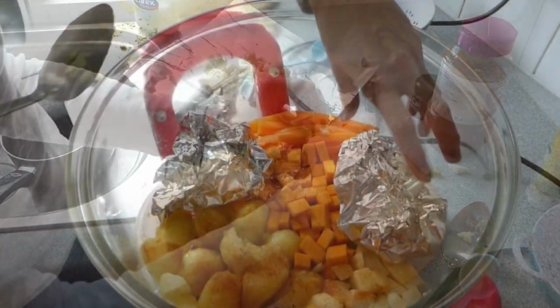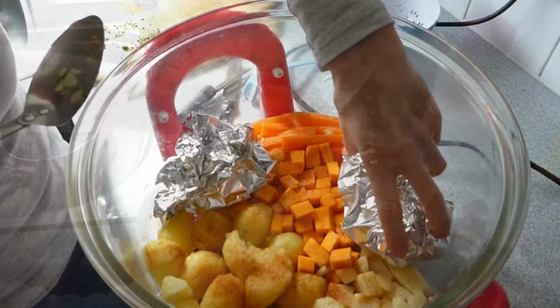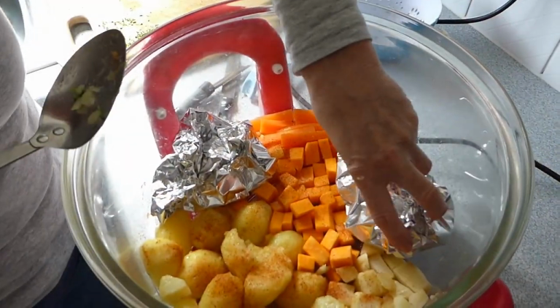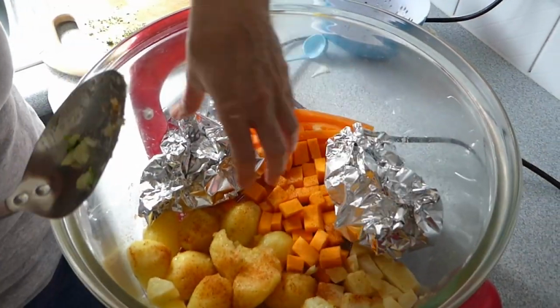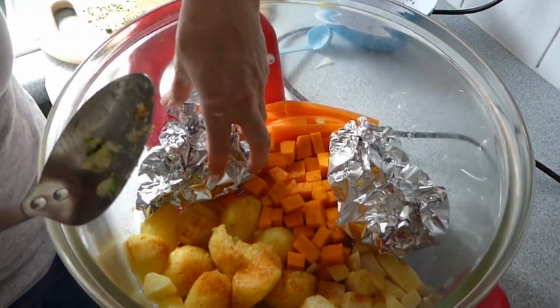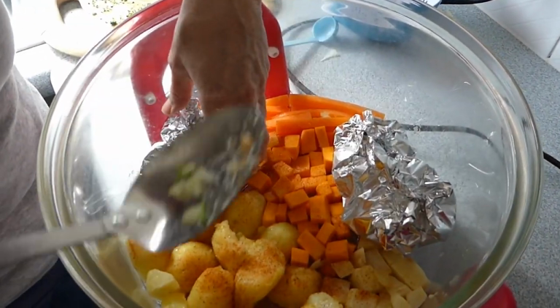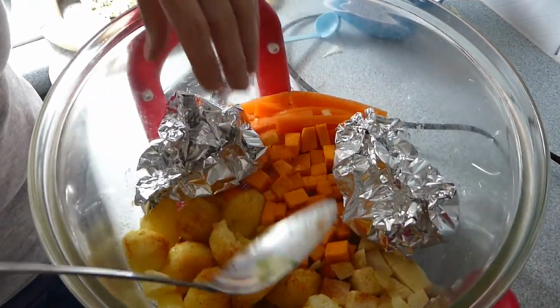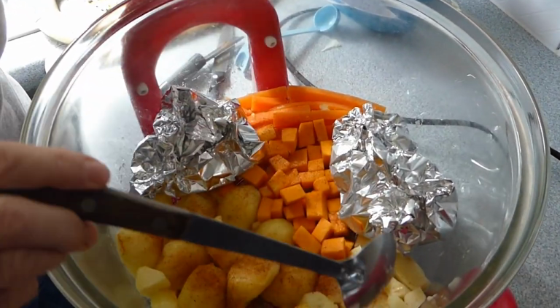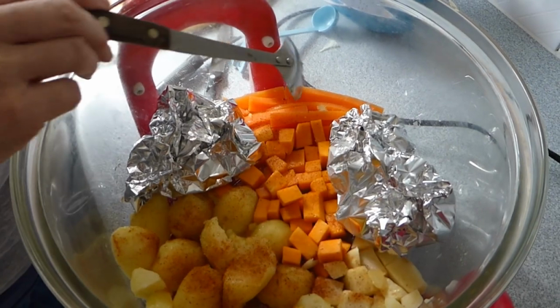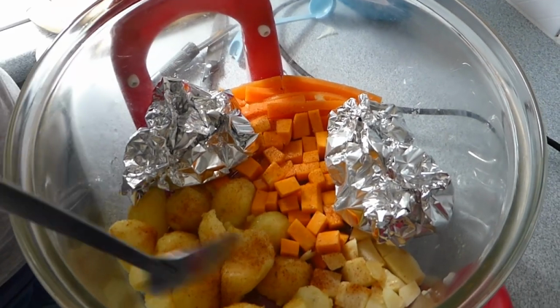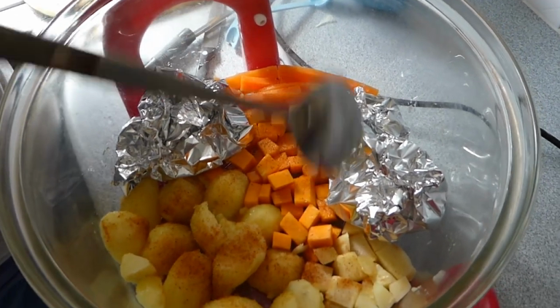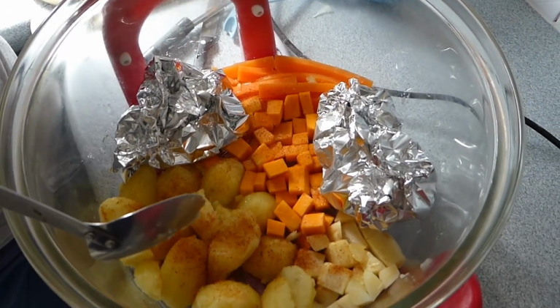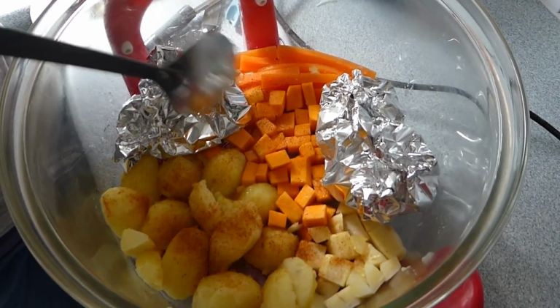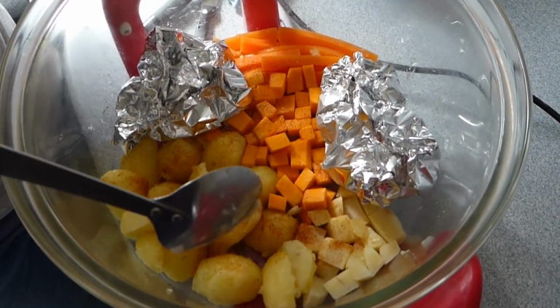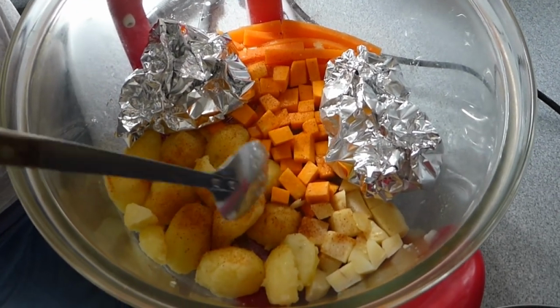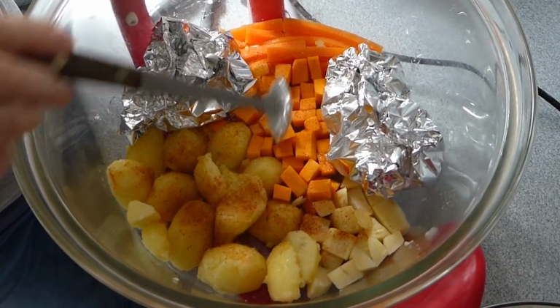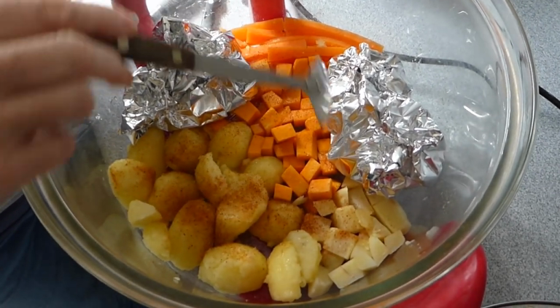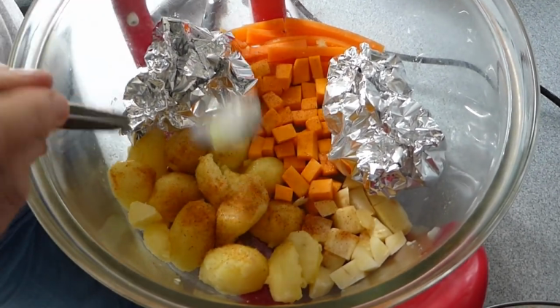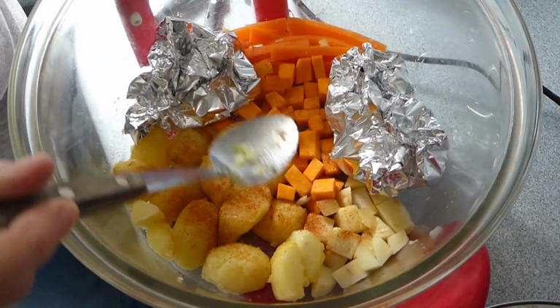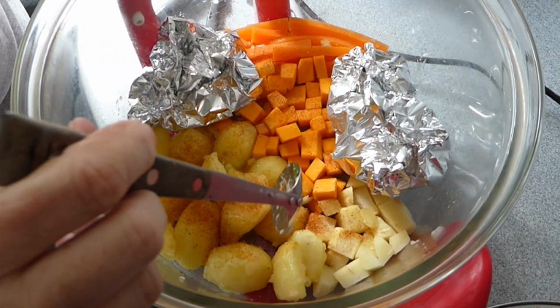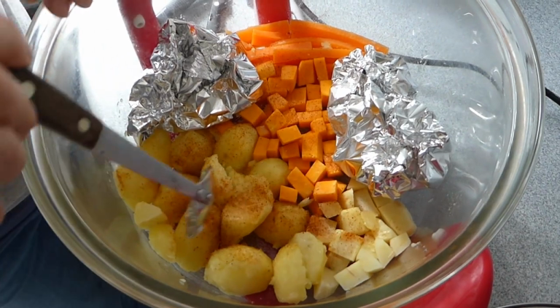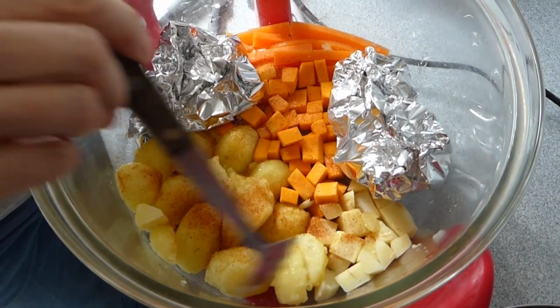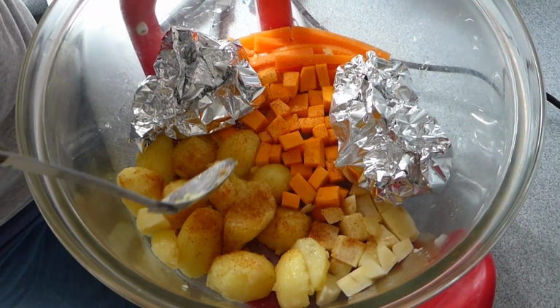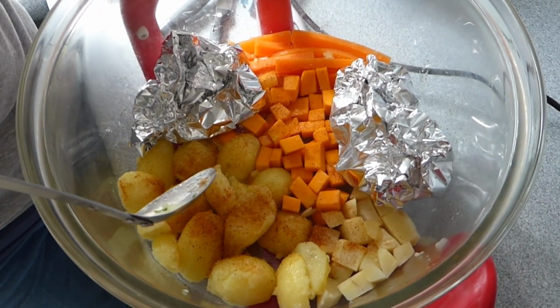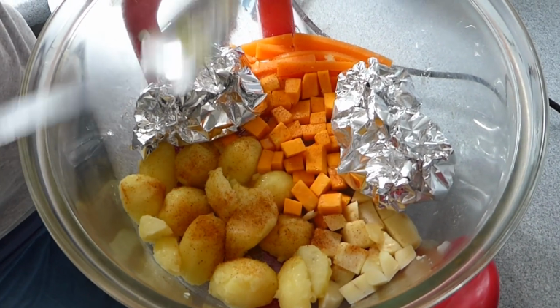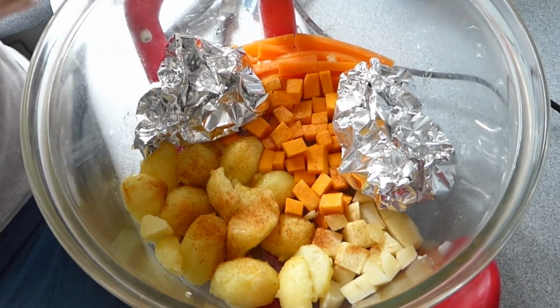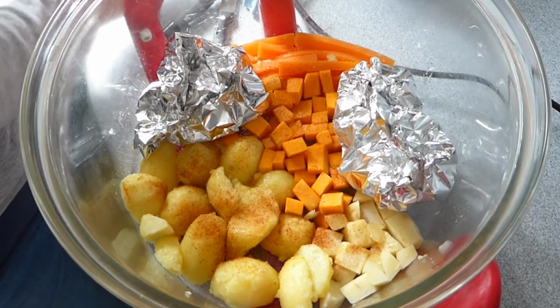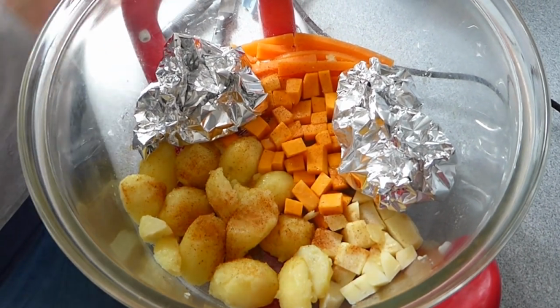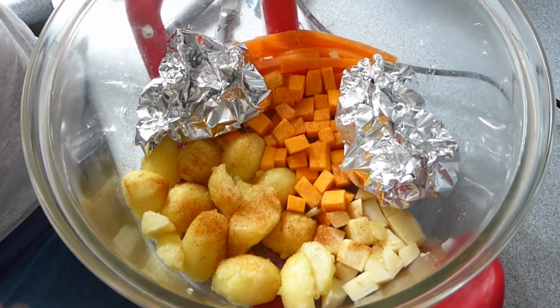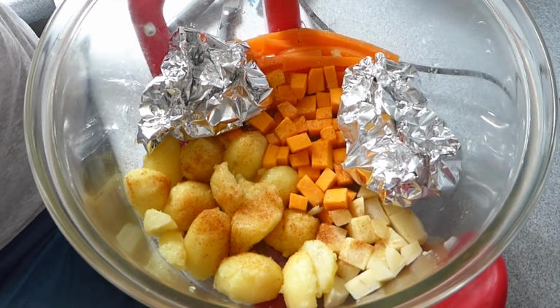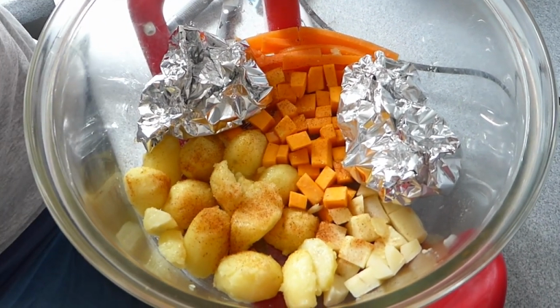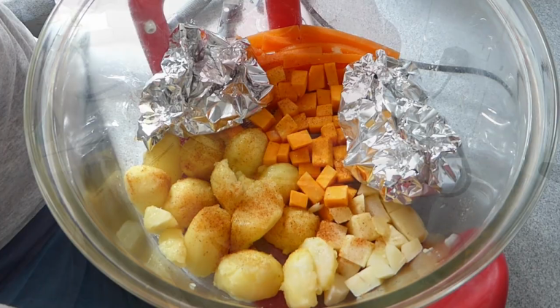We've popped our little food parcels in there and squished it all up. I'm going to cook them all at the same rate and at the same time. As these brown off I'll turn them over so we get them brown underneath as well. Great idea for two people — works a treat.